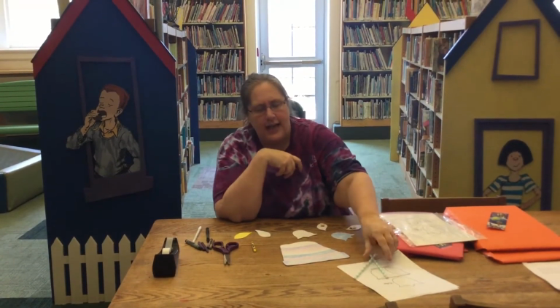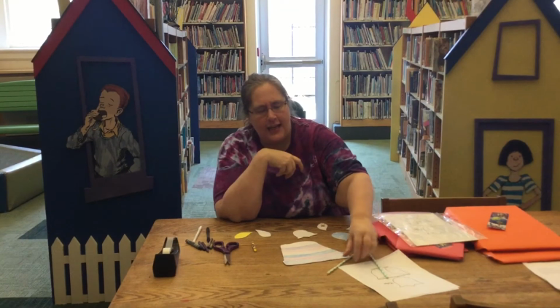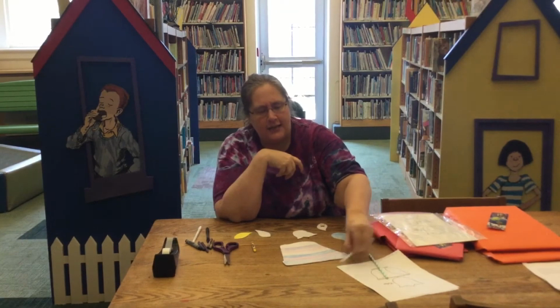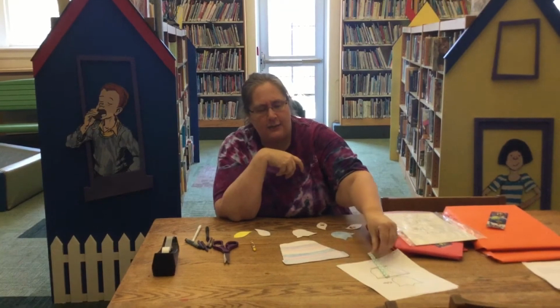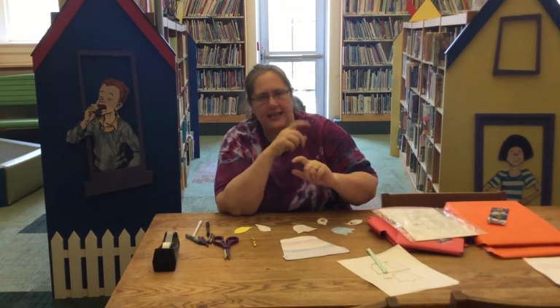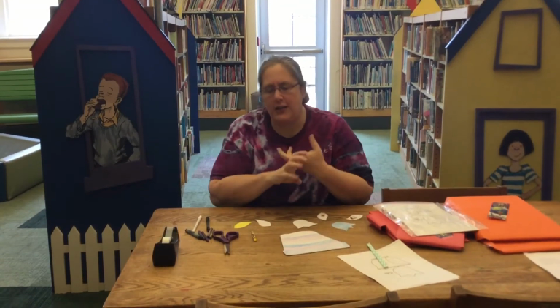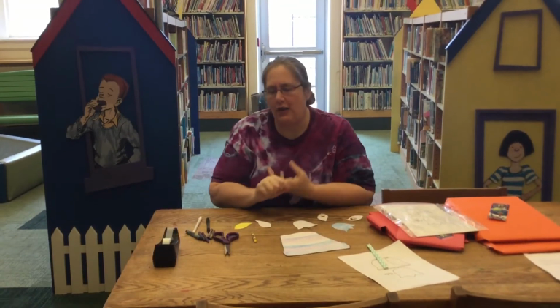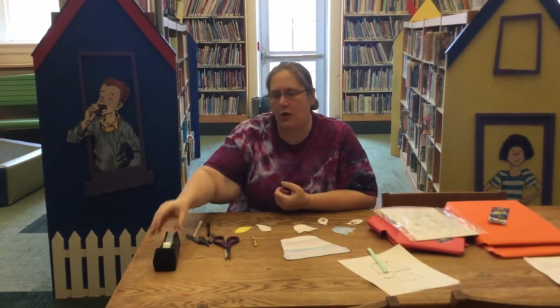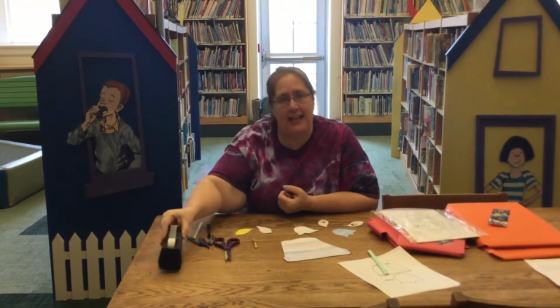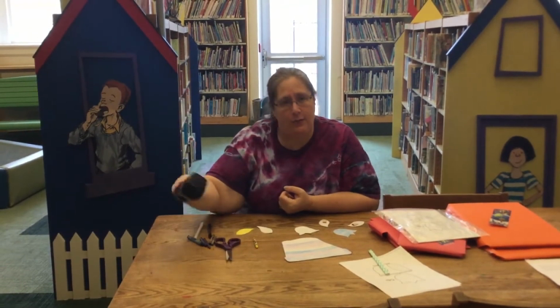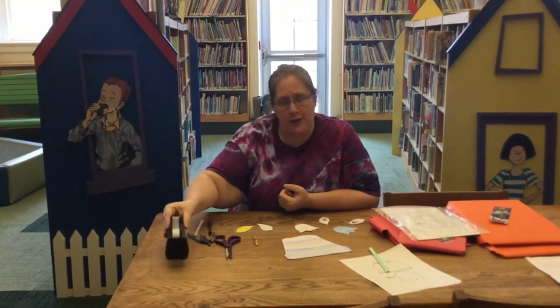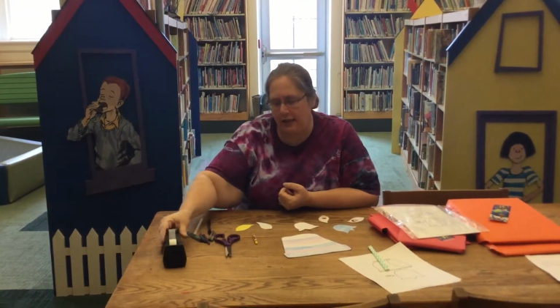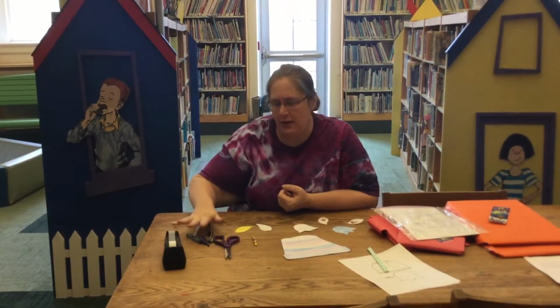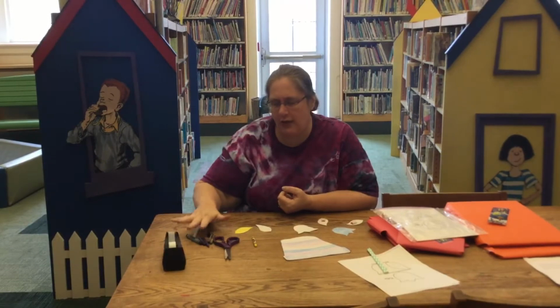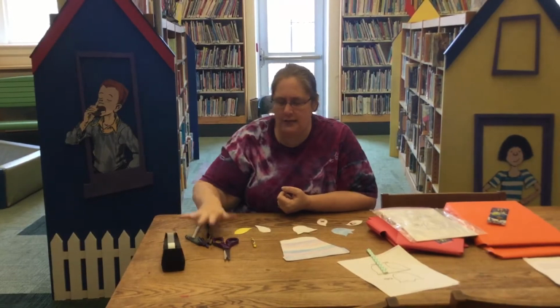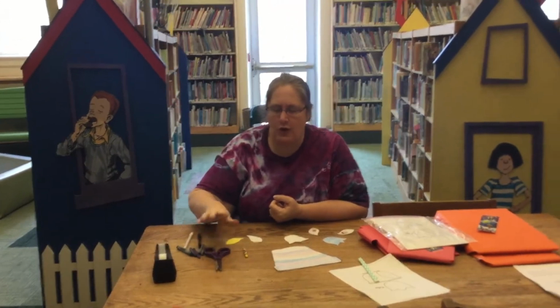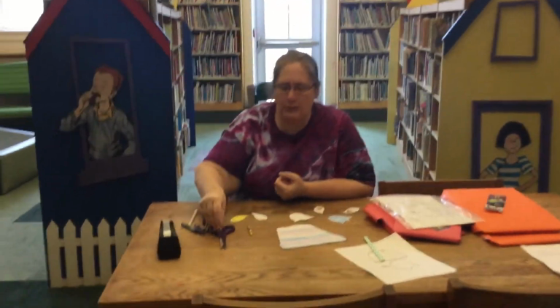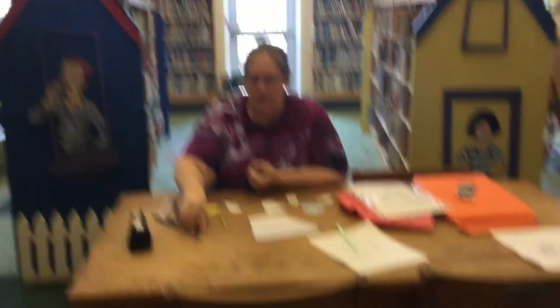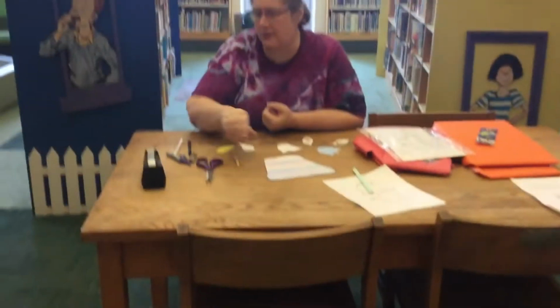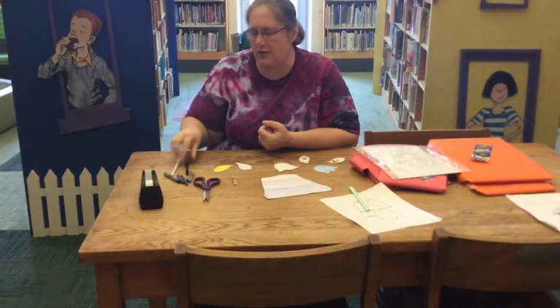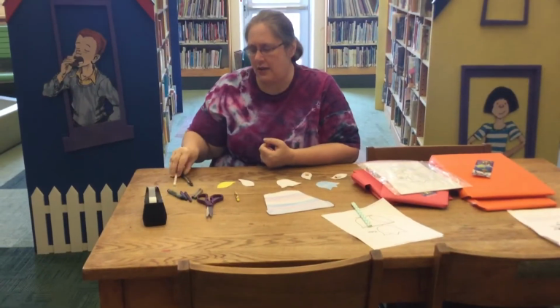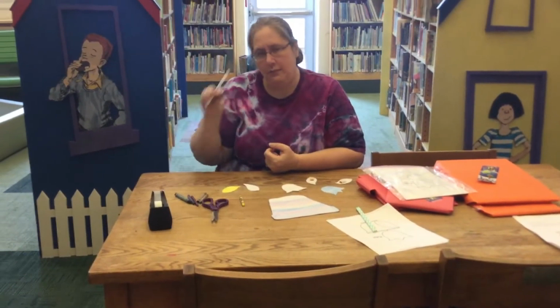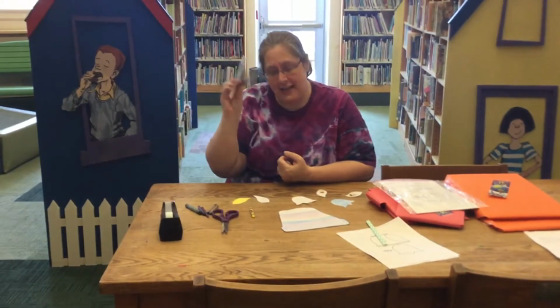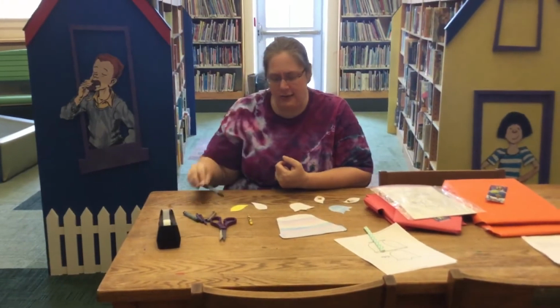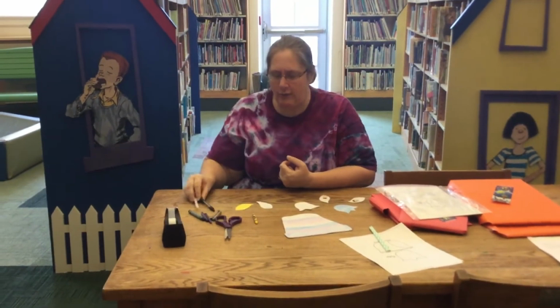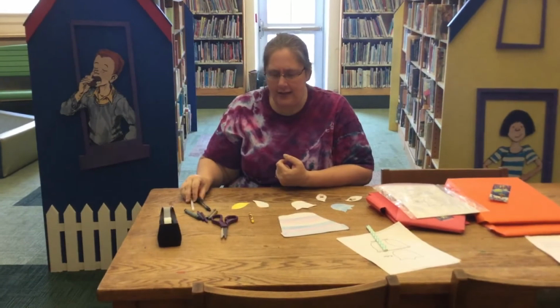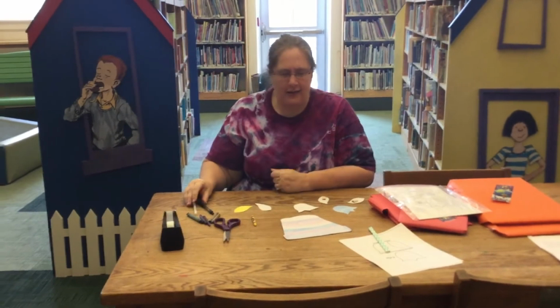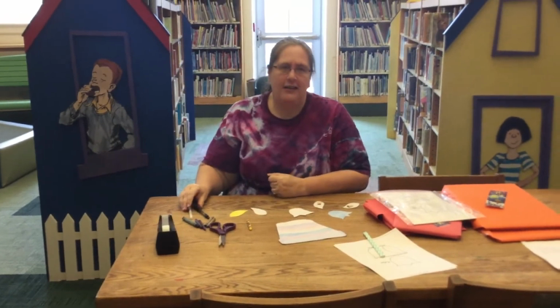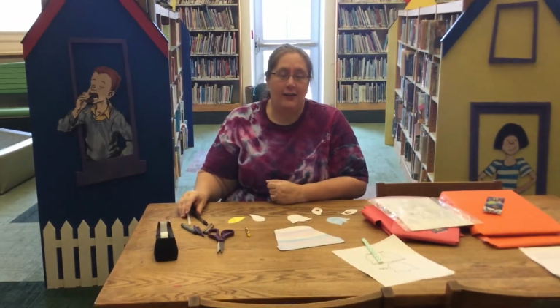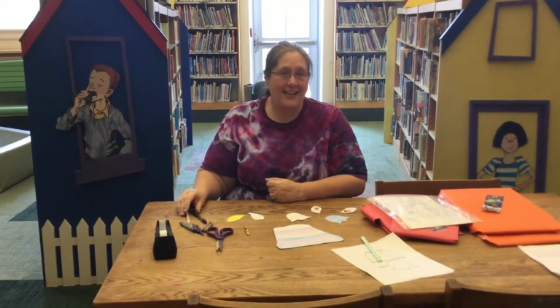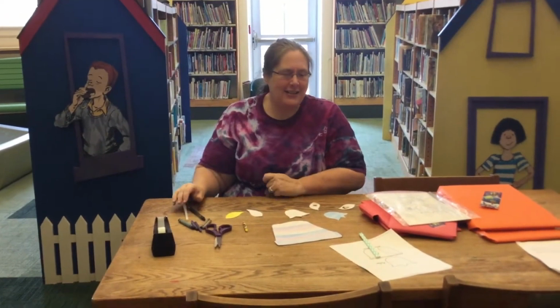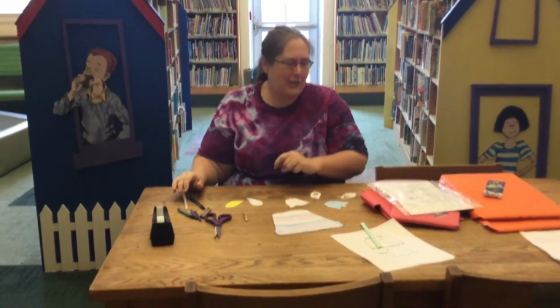Supplies that you can have at home are tape, washi tape, crayons, markers, pencils, scissors, and pens to write with. So let's get started.